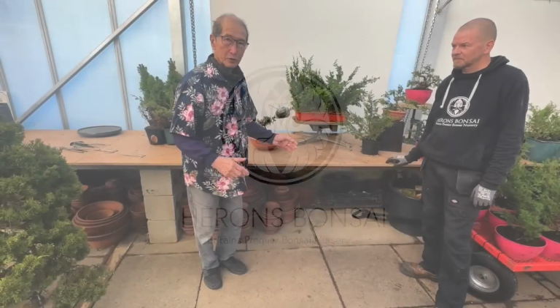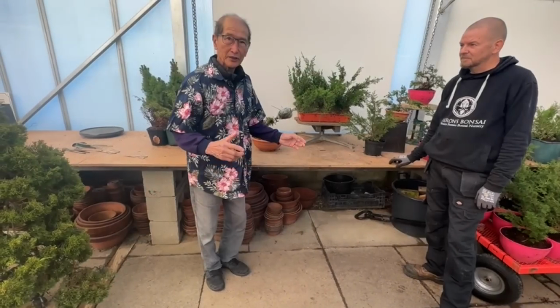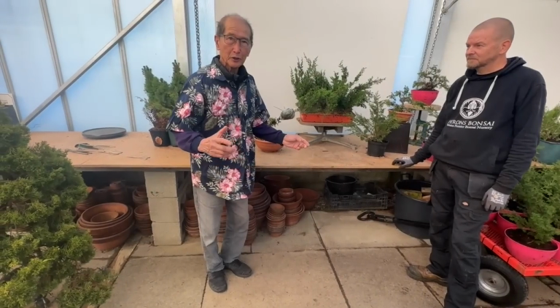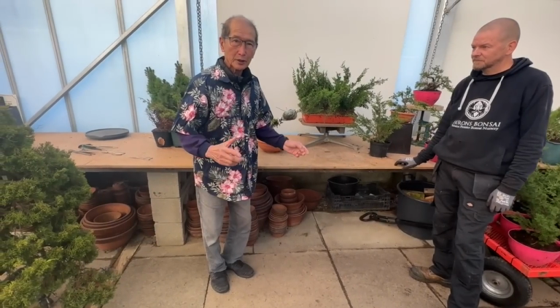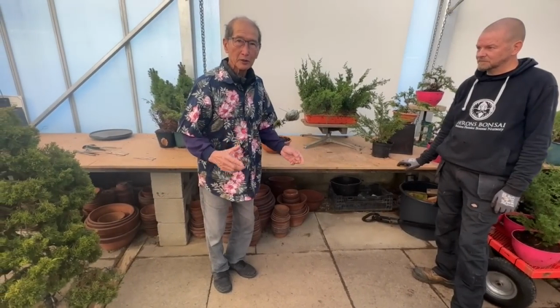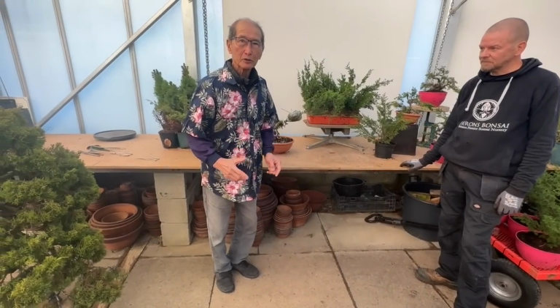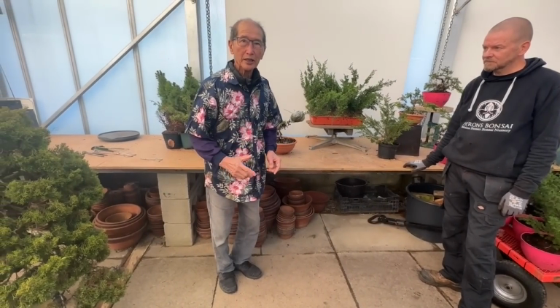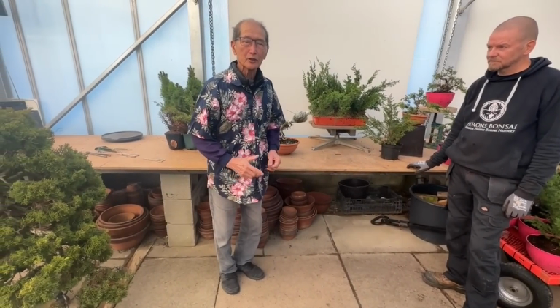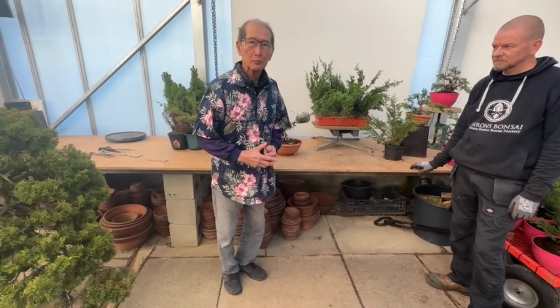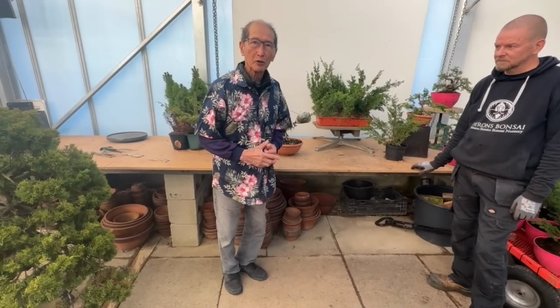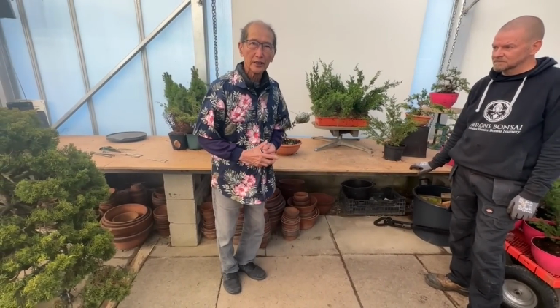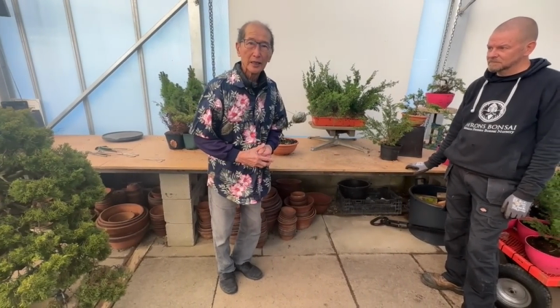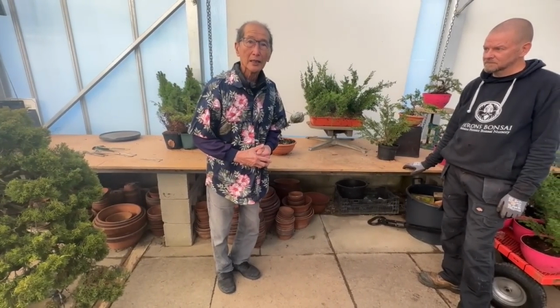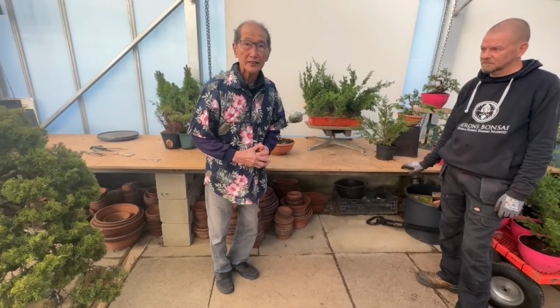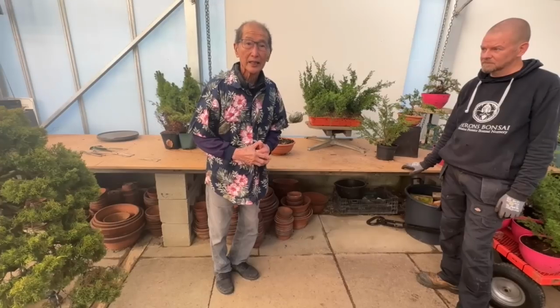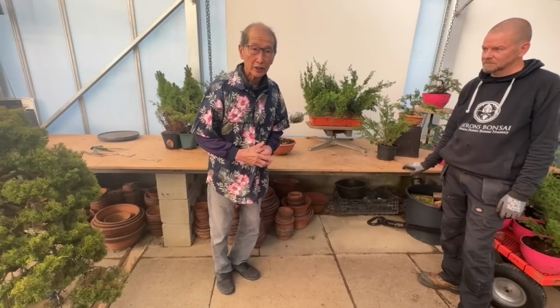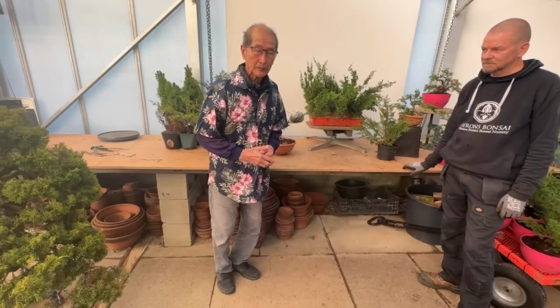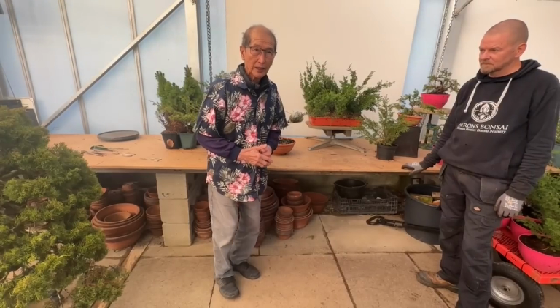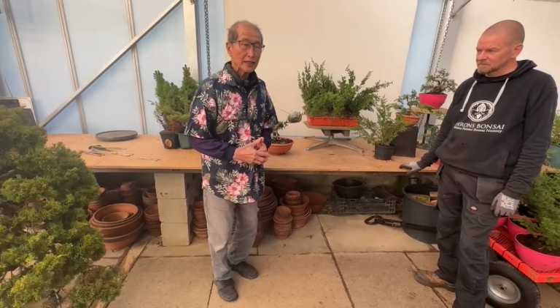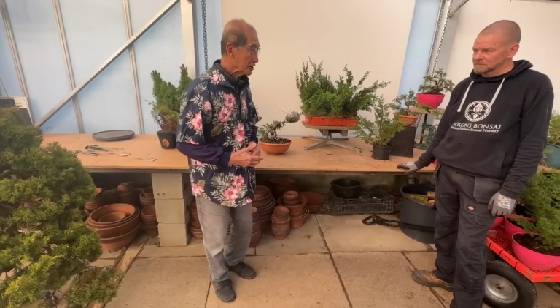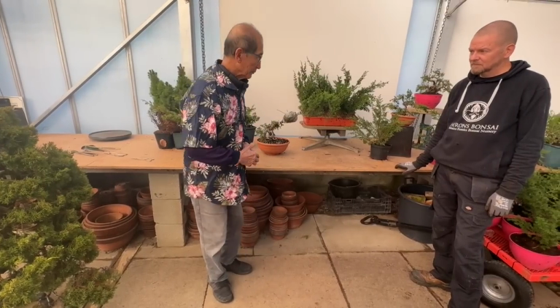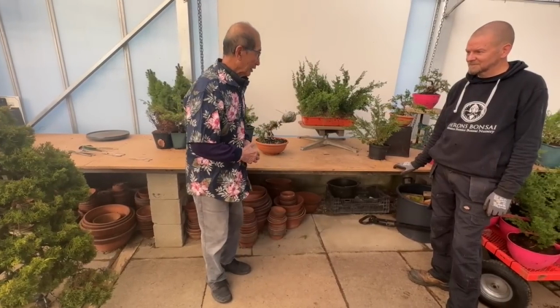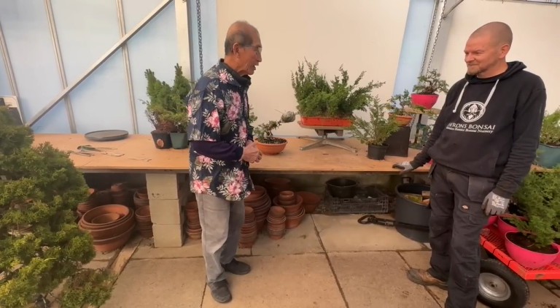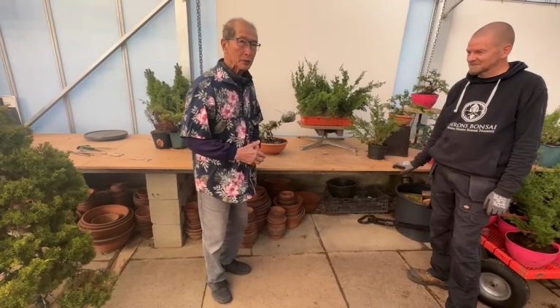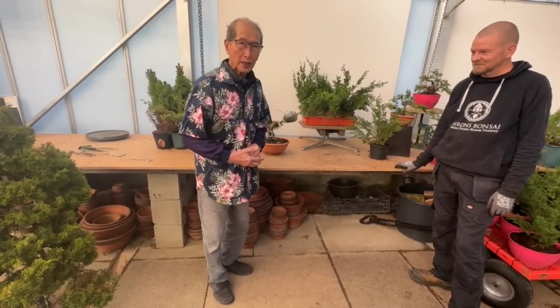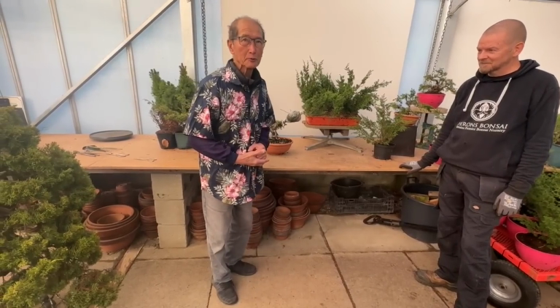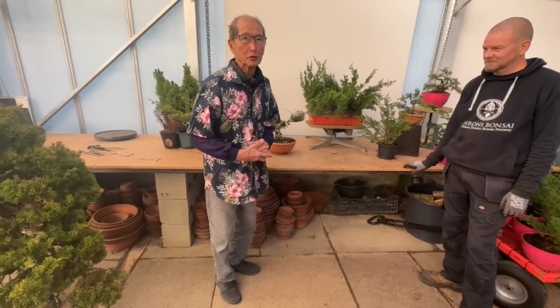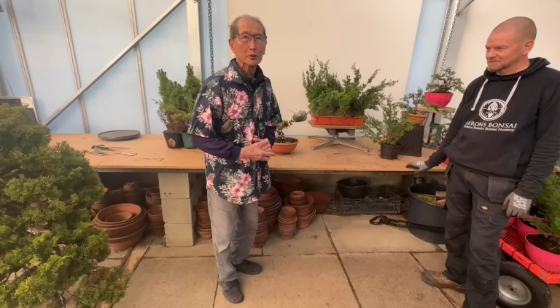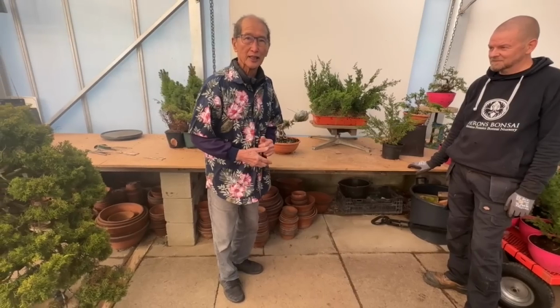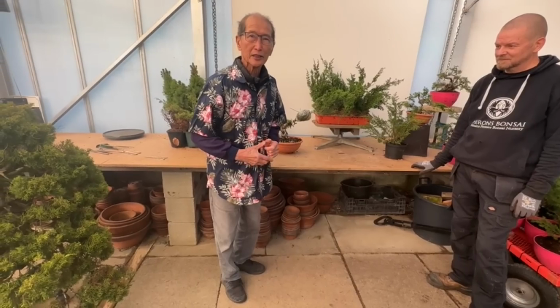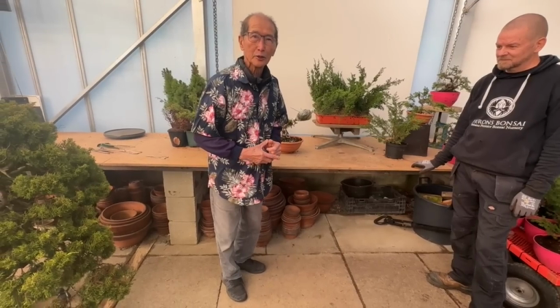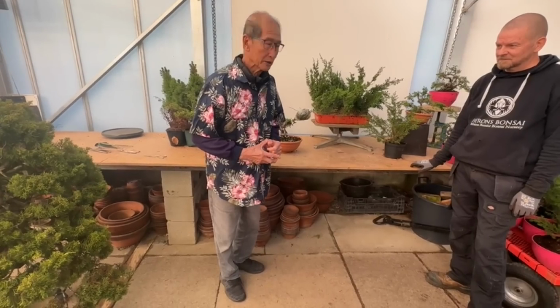Today's video is about creating a juniper bonsai in less than a year. In less than a year. And how do we do that? We will show you exactly how we make this.